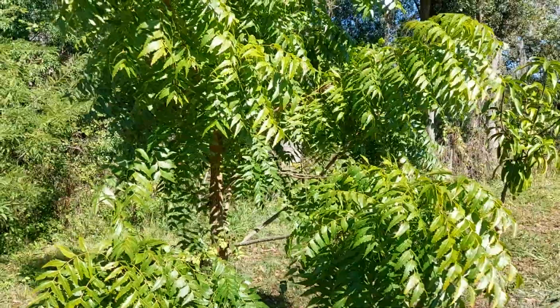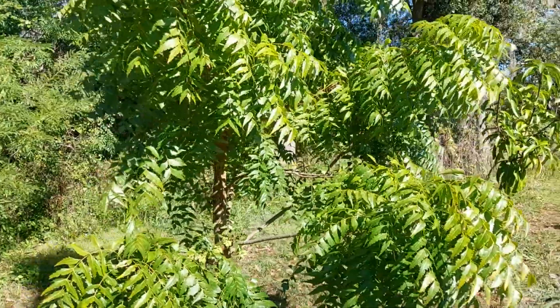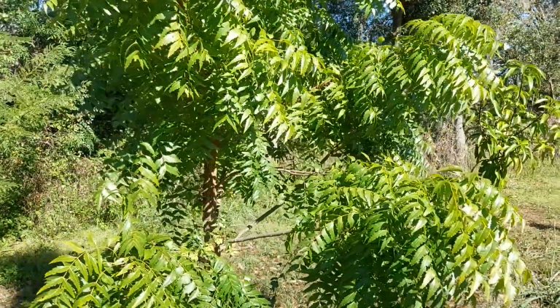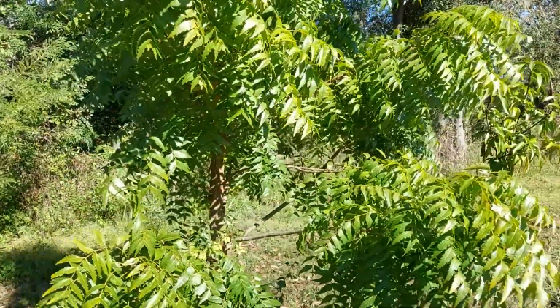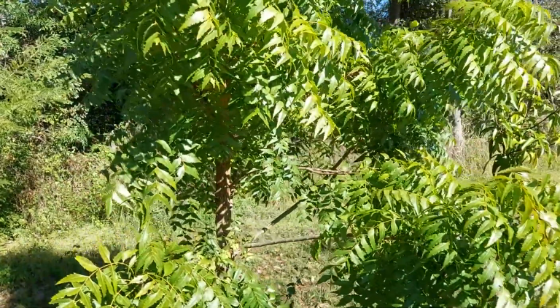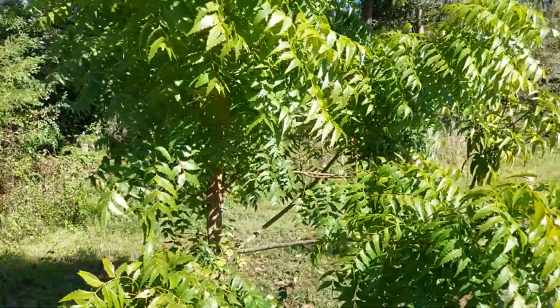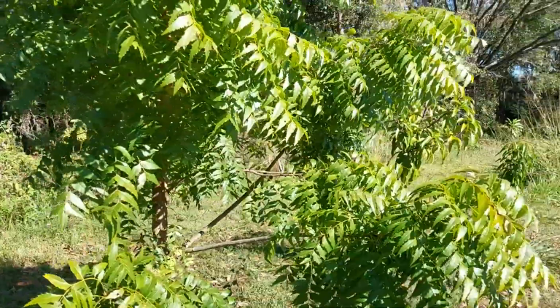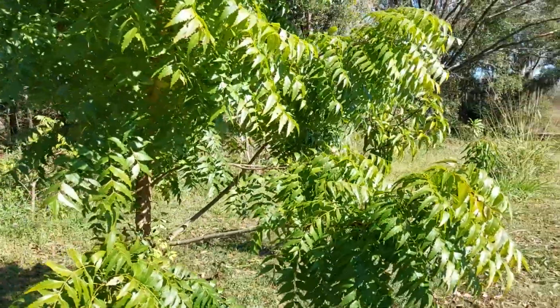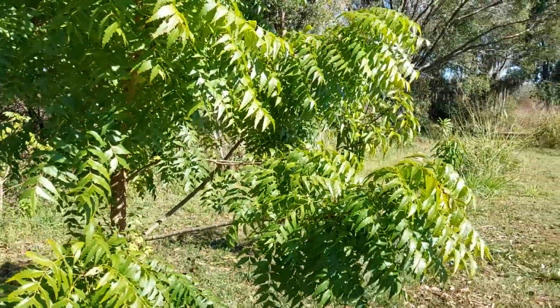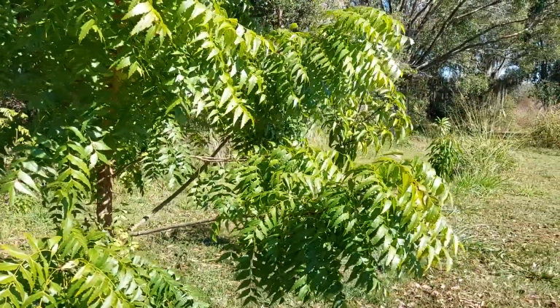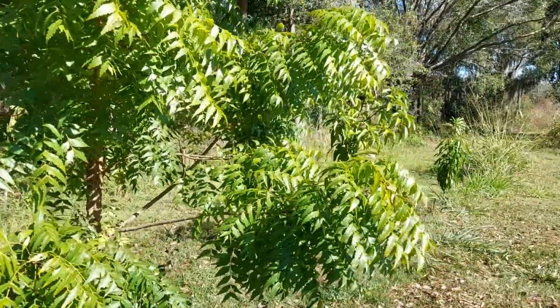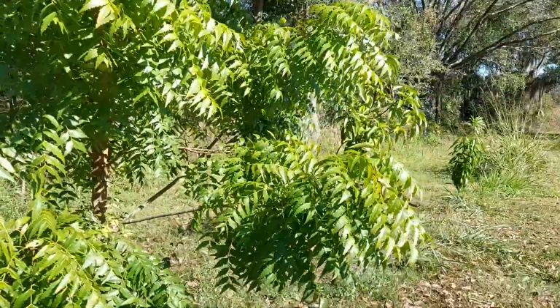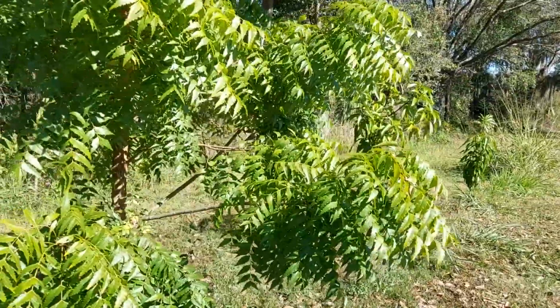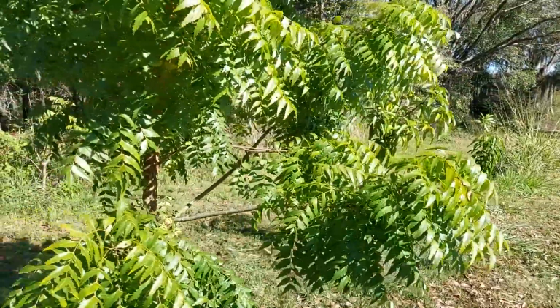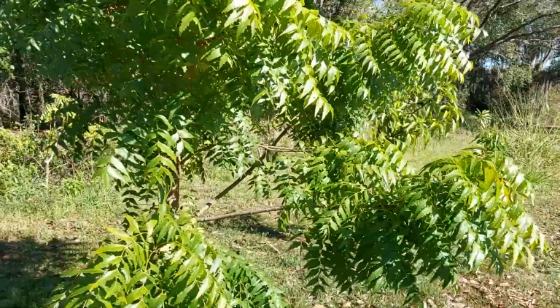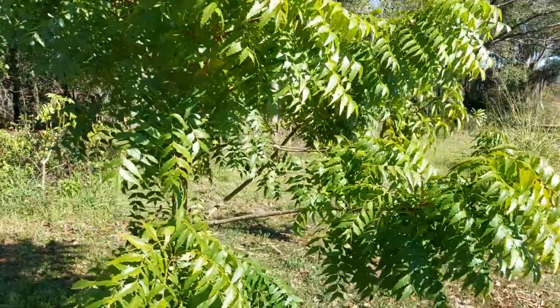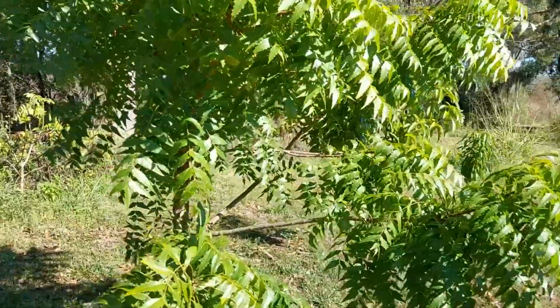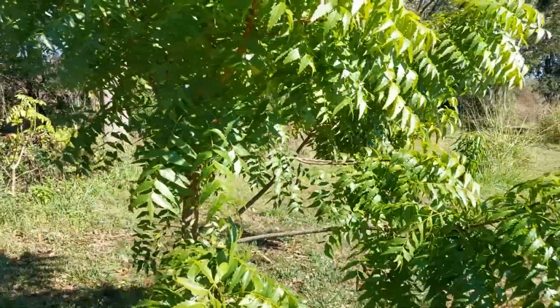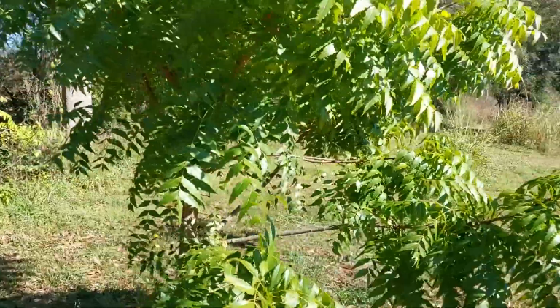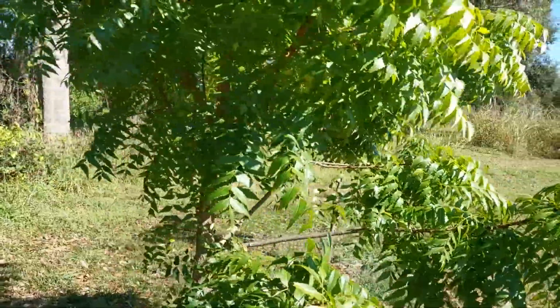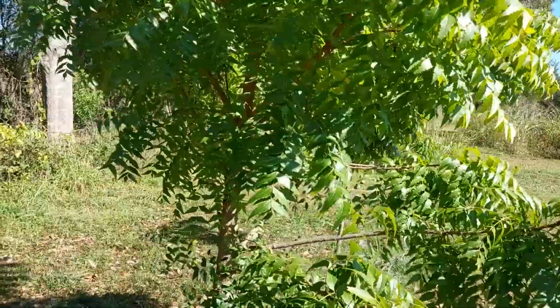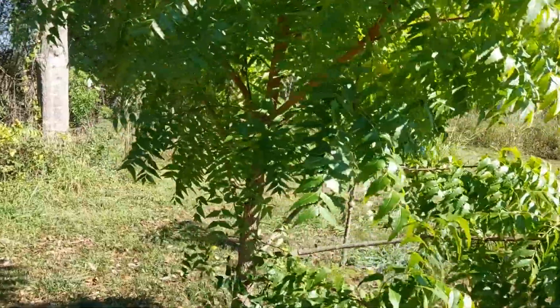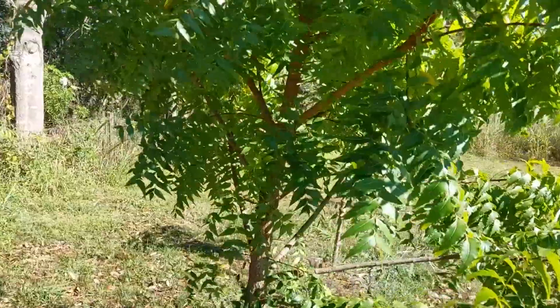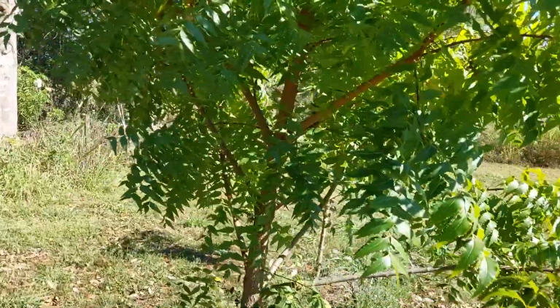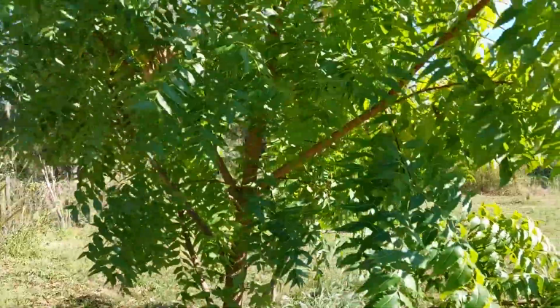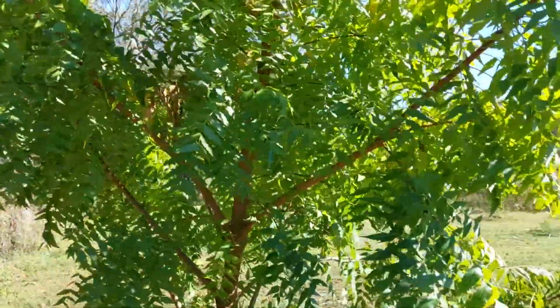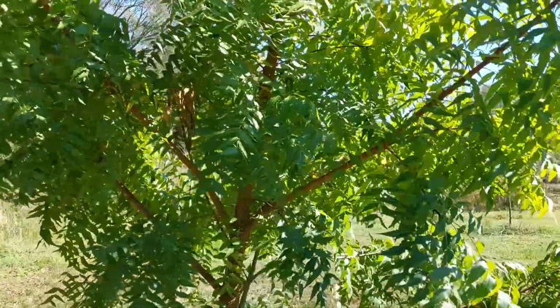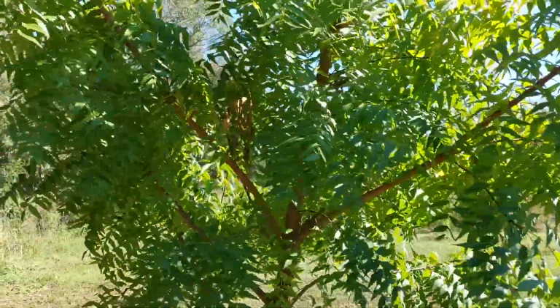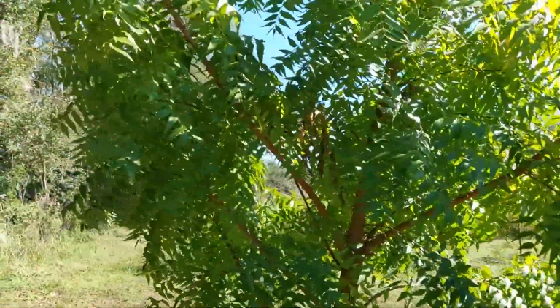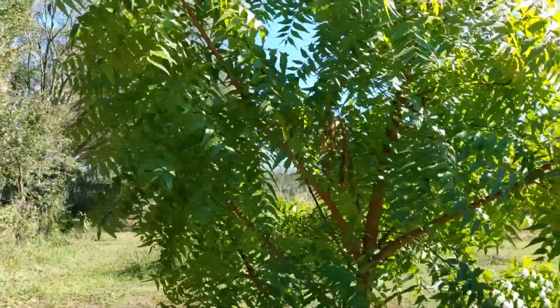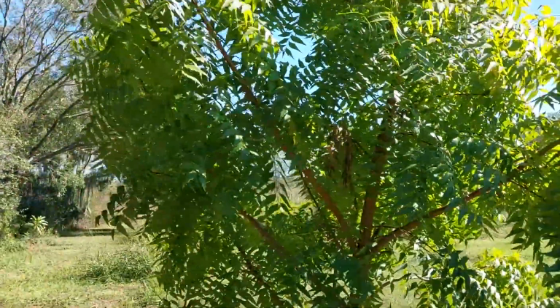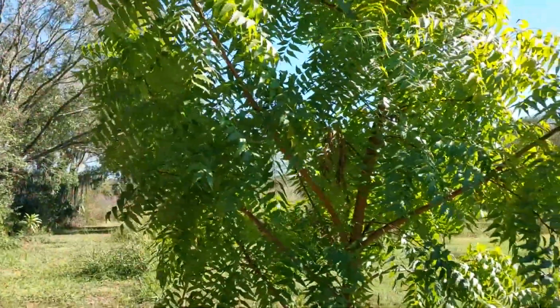Hey guys, I wanted to show something interesting here. But first, if you came to this video to know if neem tree grows well in central Florida, the answer is yes — it grows pretty well here in zone 9b.